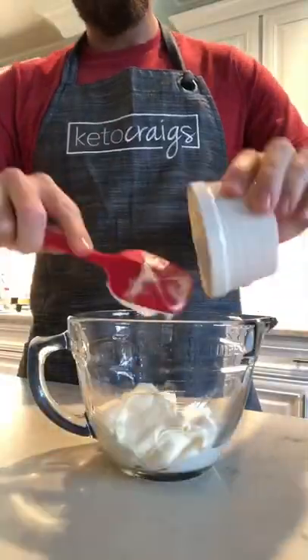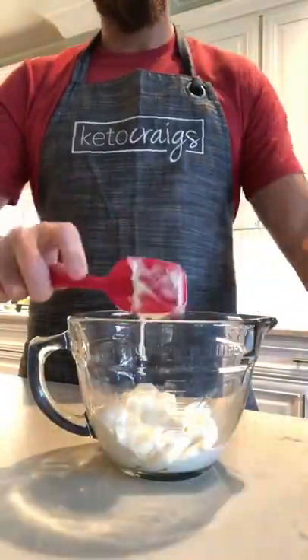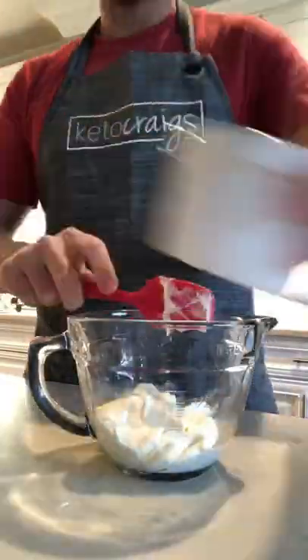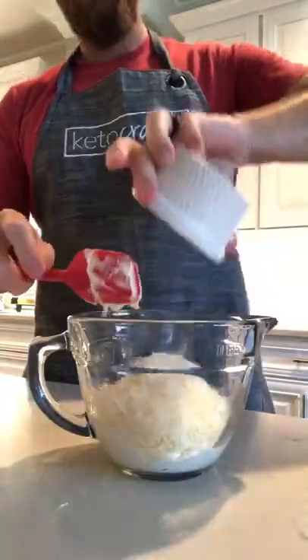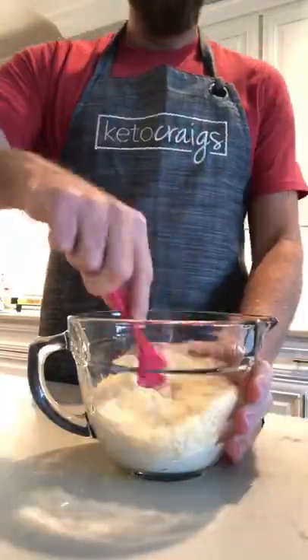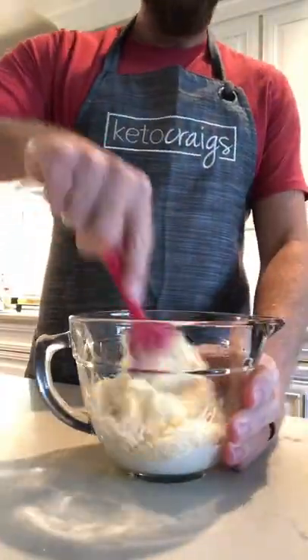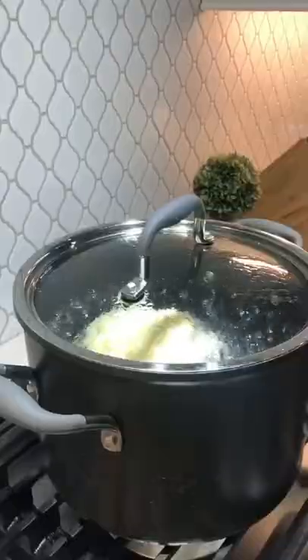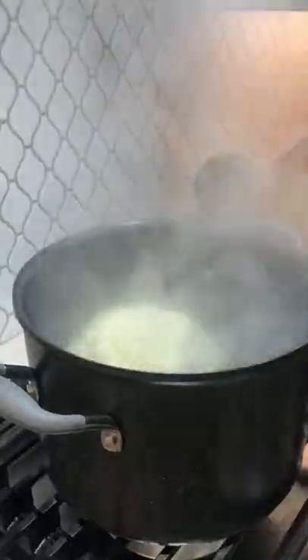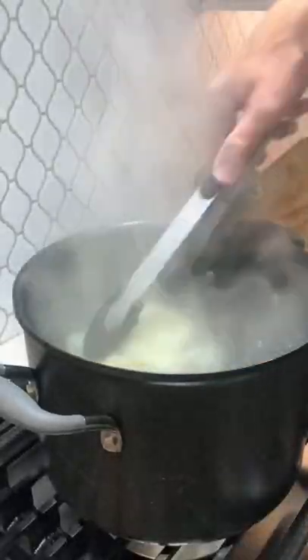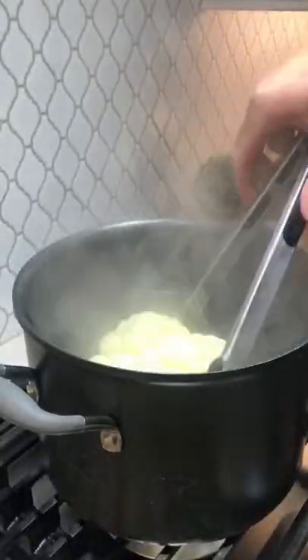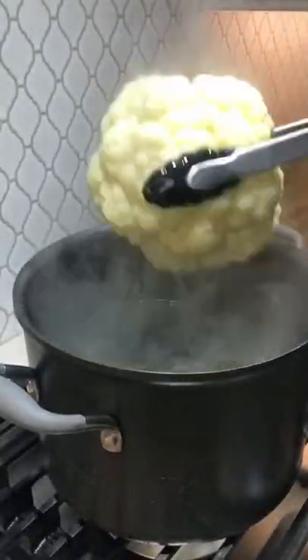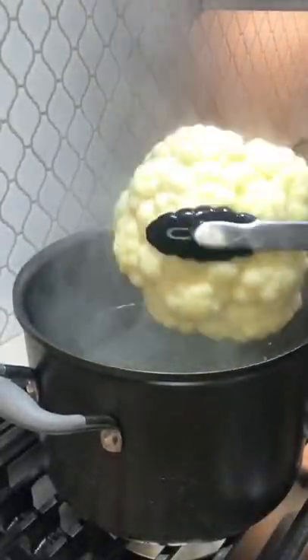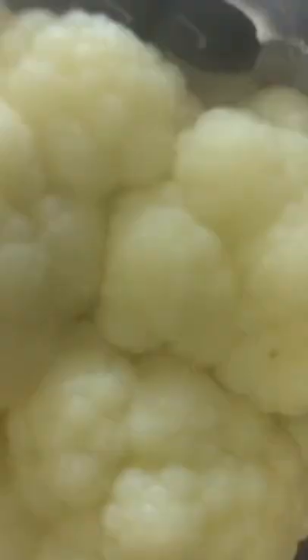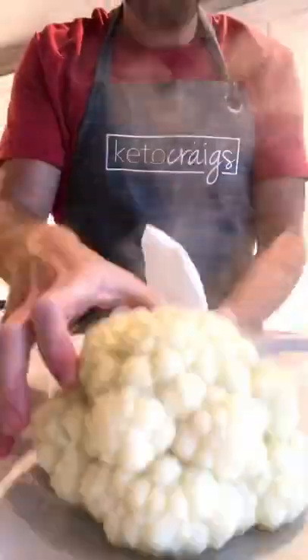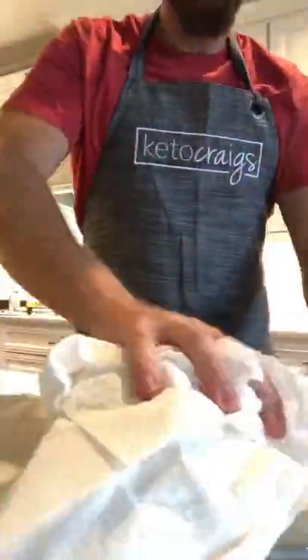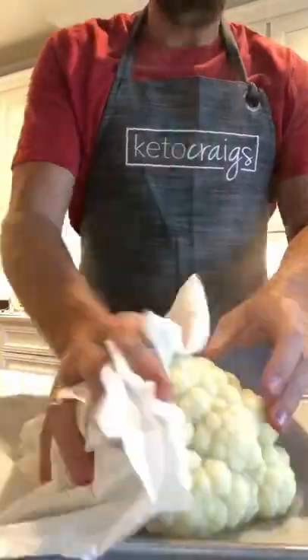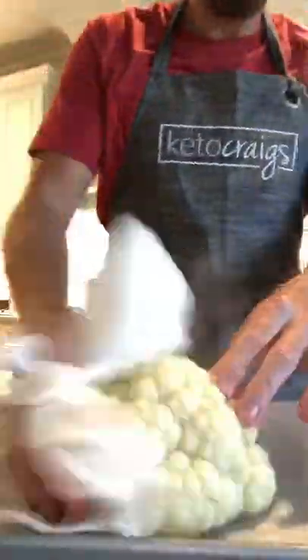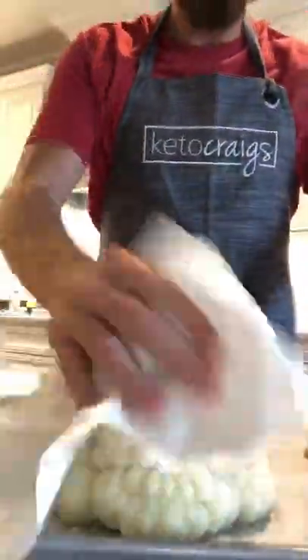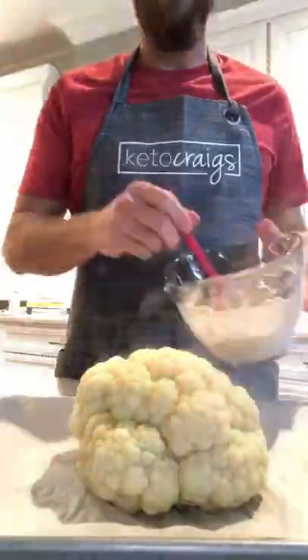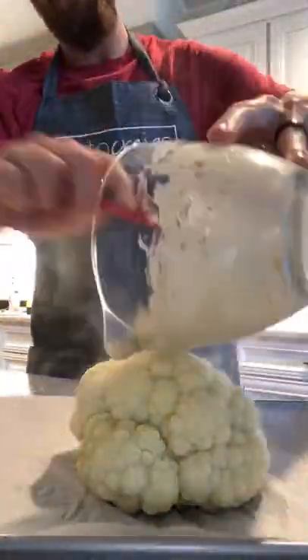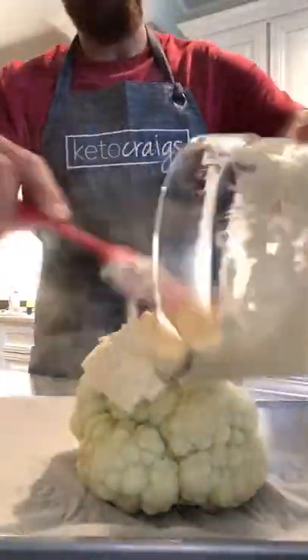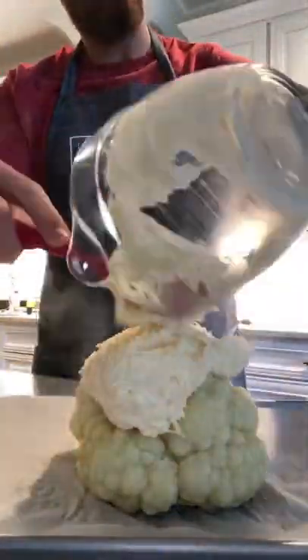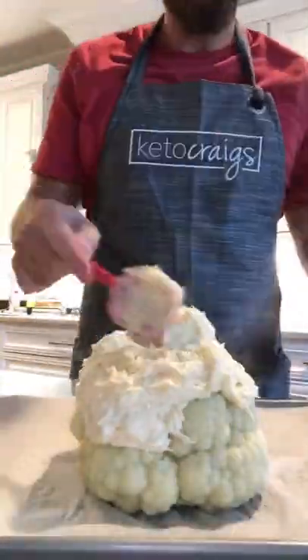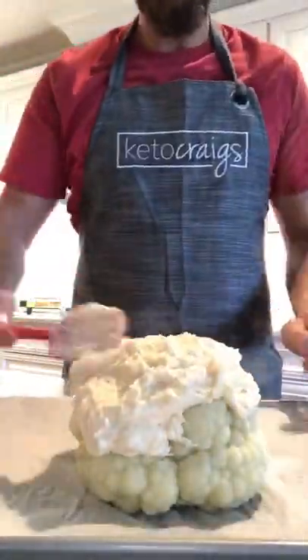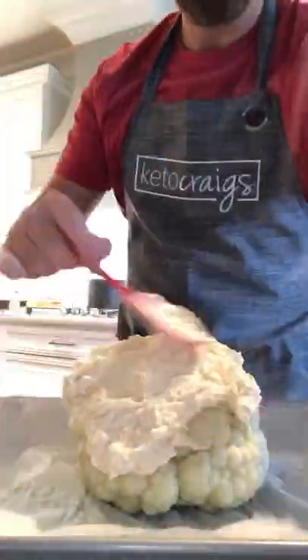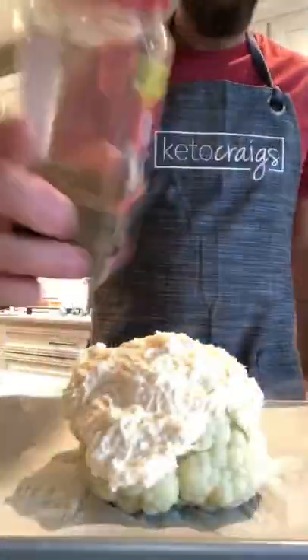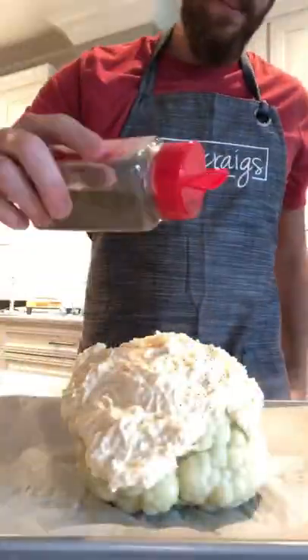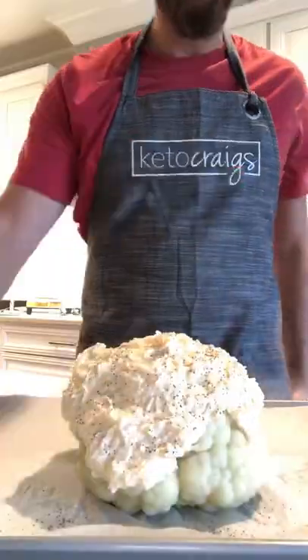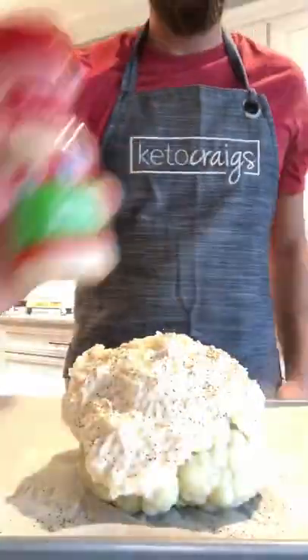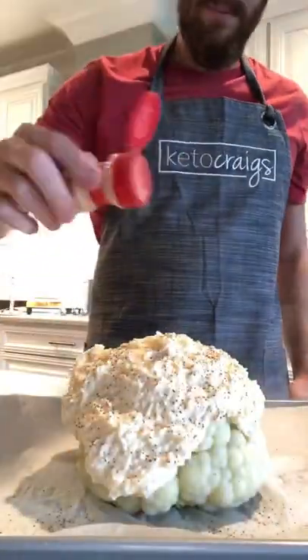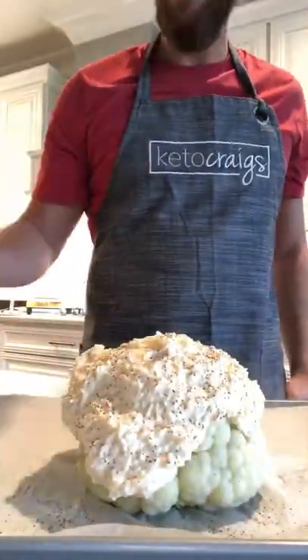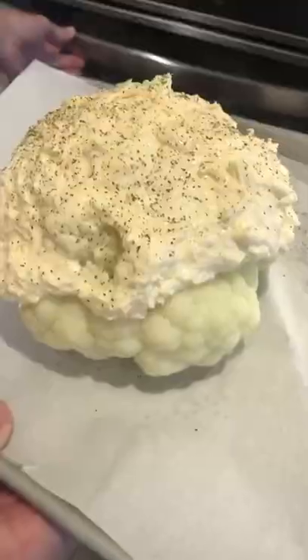While that blanches, we're going to add a cup of mayo and a cup of shredded Parmesan cheese to top it with. Once it's done, pull it out, dry it off real well, and then add your topping. Then we're going to sprinkle it with black pepper and garlic powder.